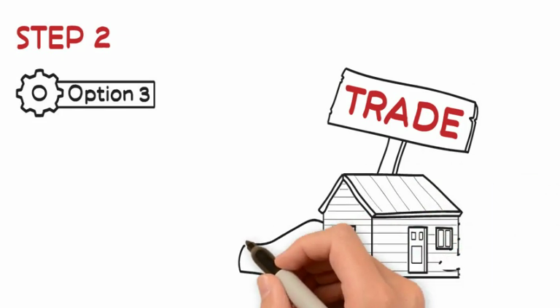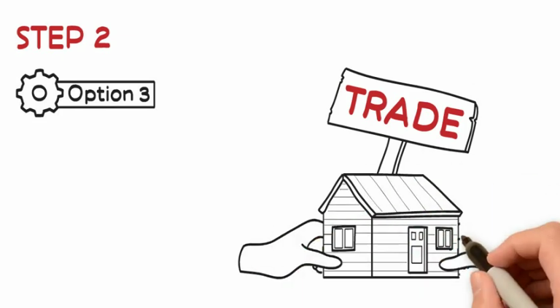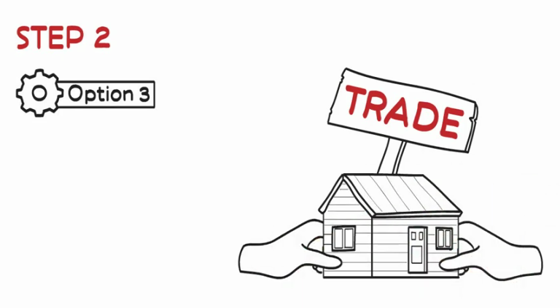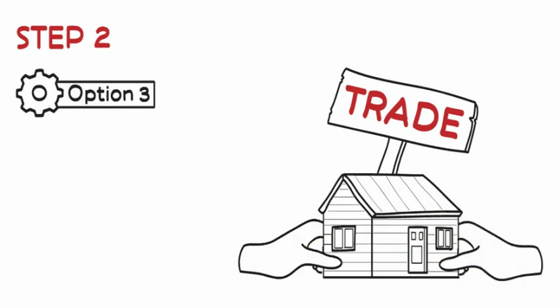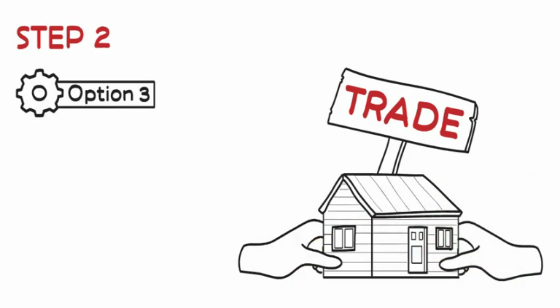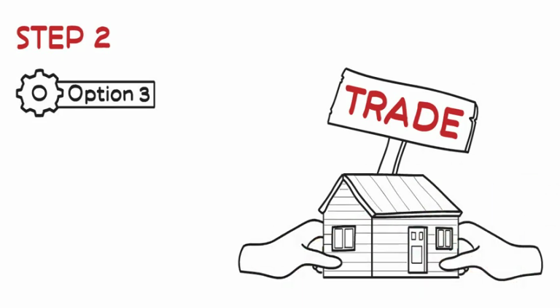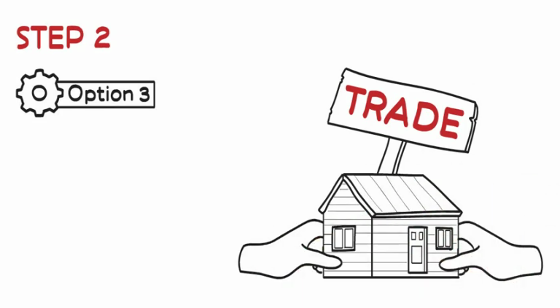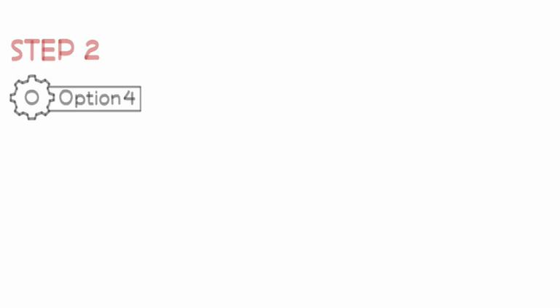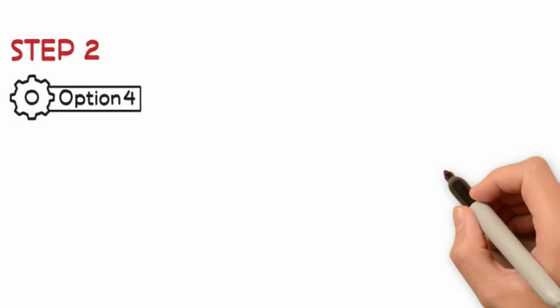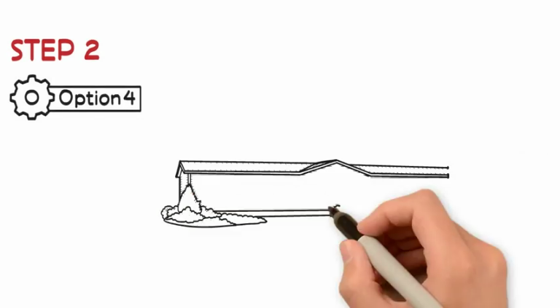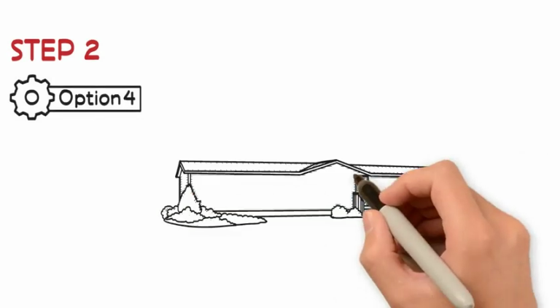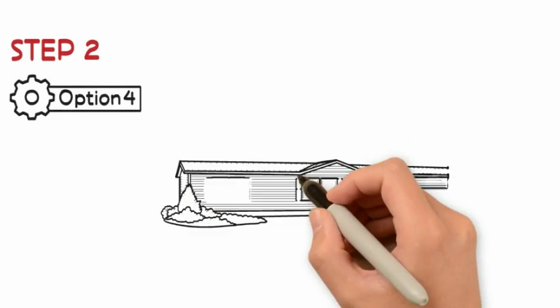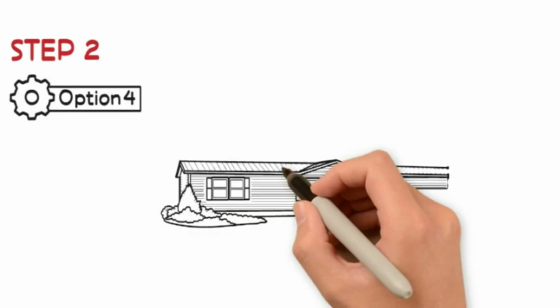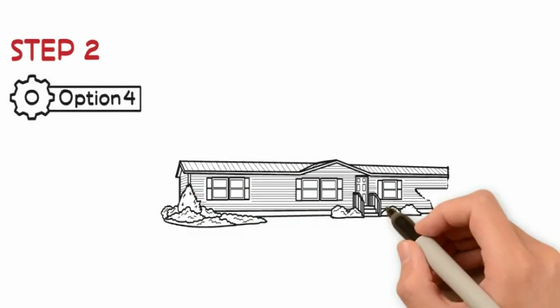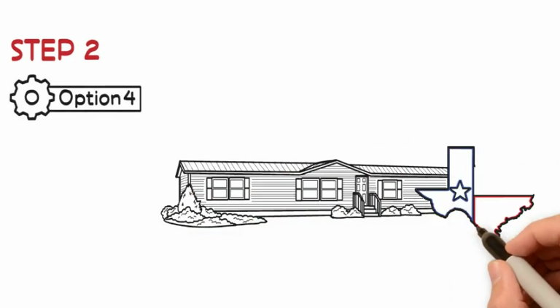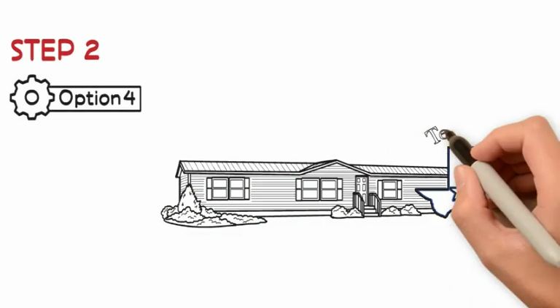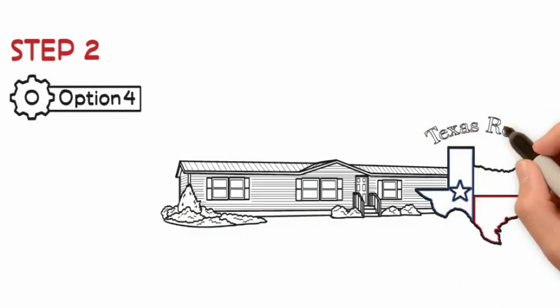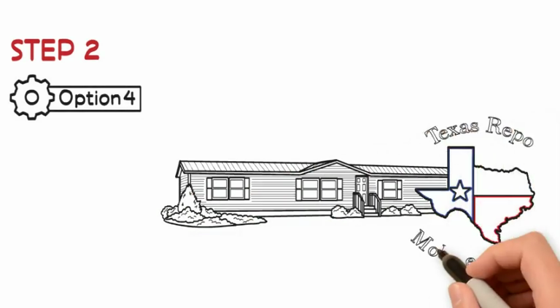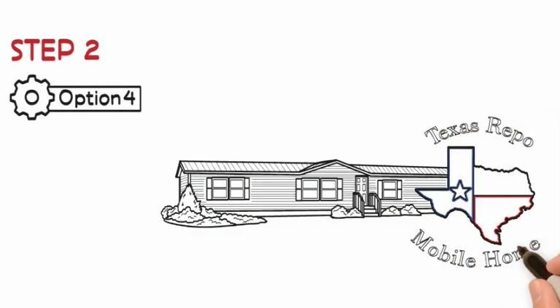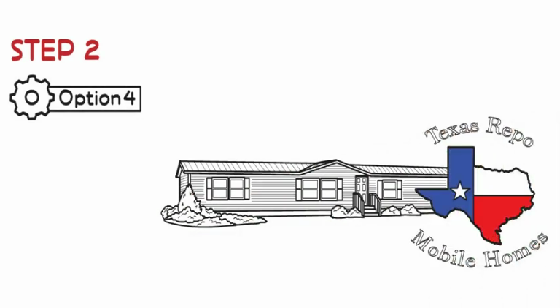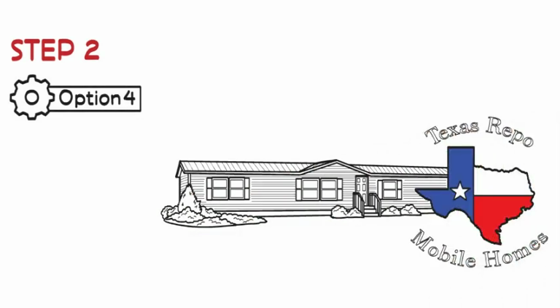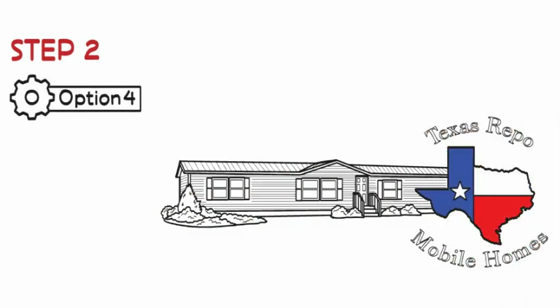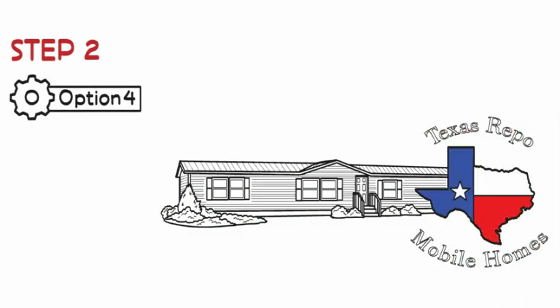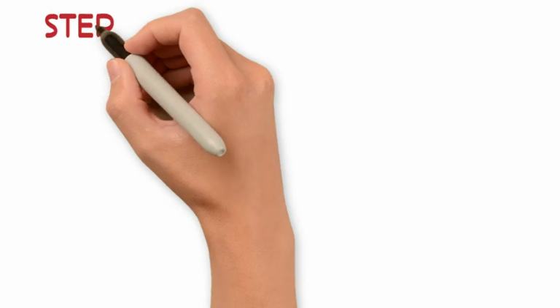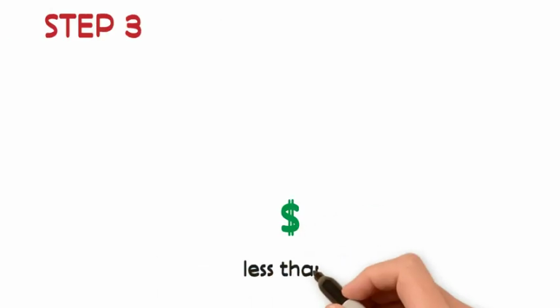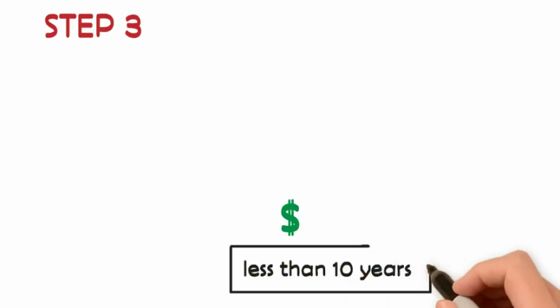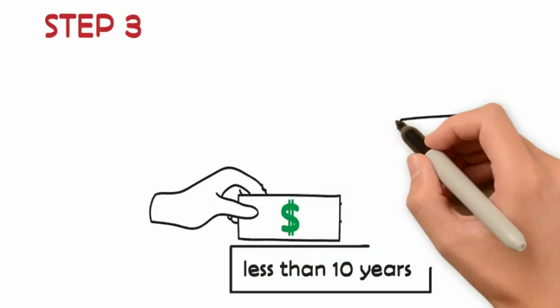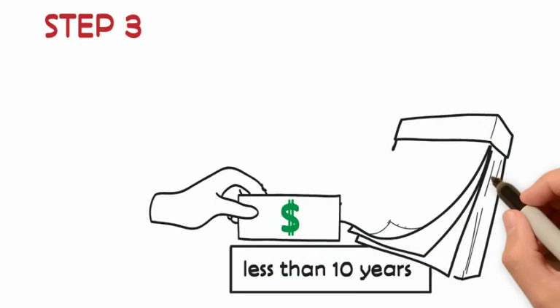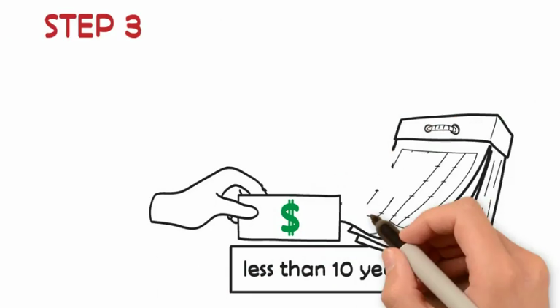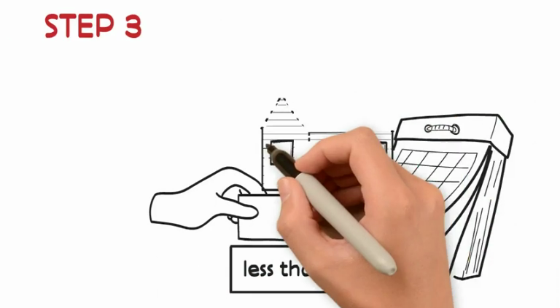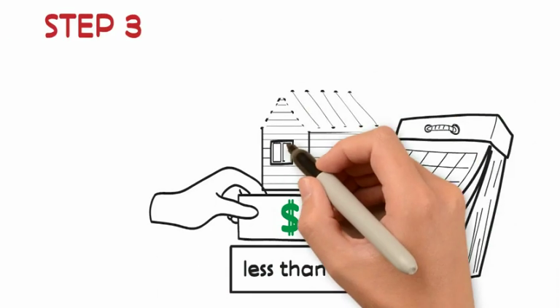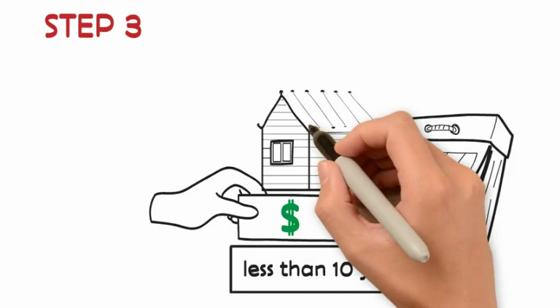Option 4: buy a new manufactured home through Mobile Homes Capital in one of their parks. Step 3: you paid off your home in less than 10 years, and you're home debt-free.